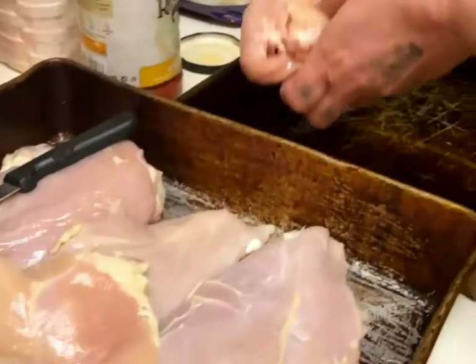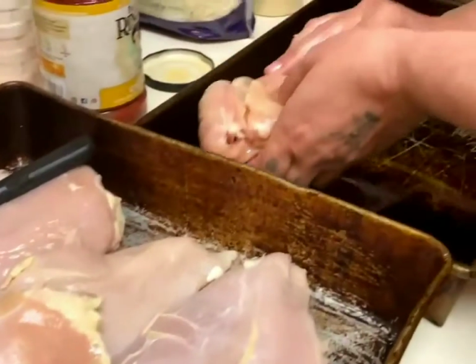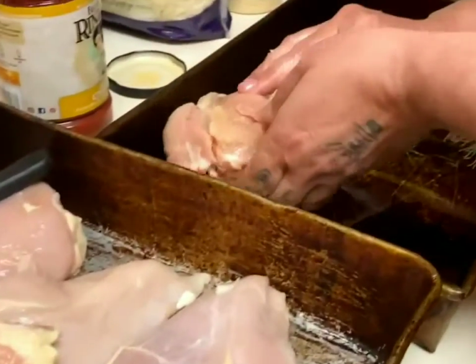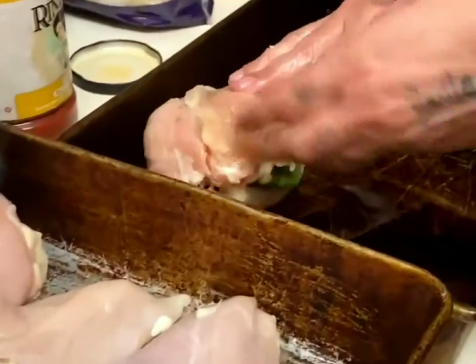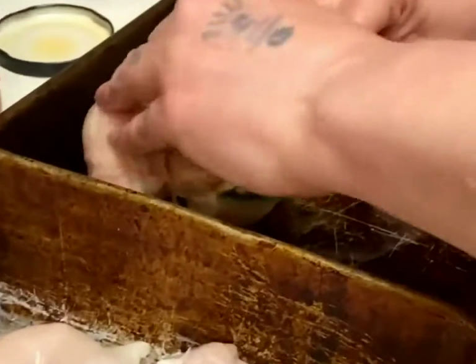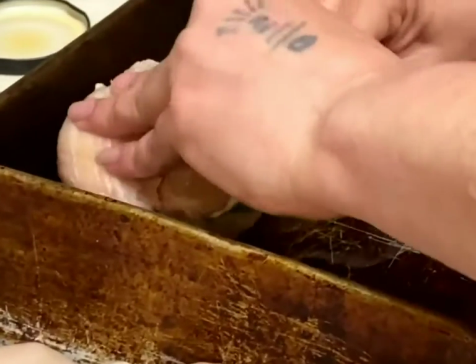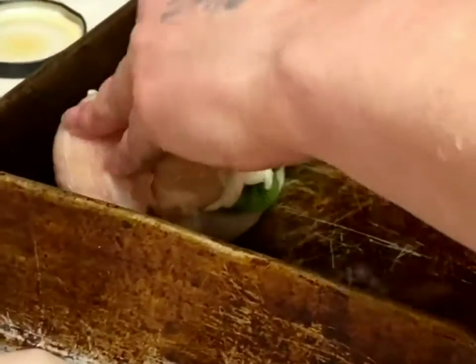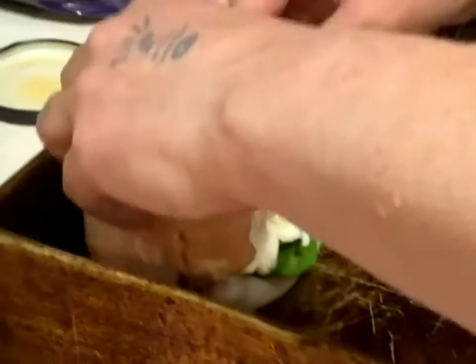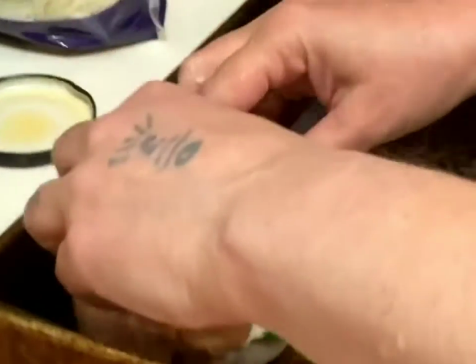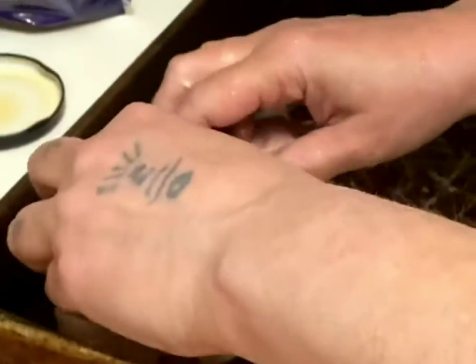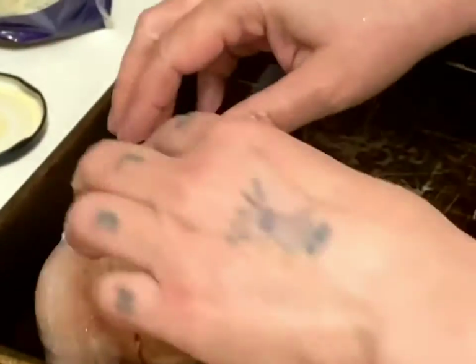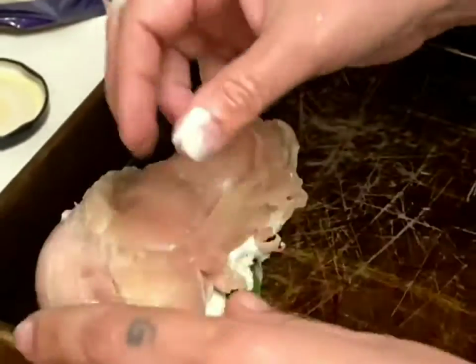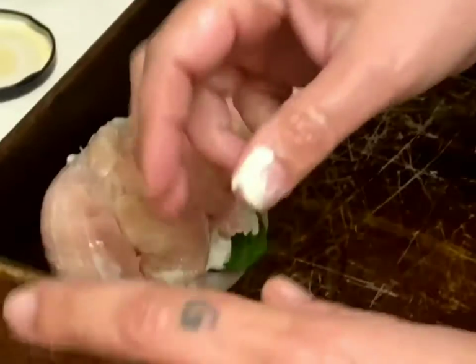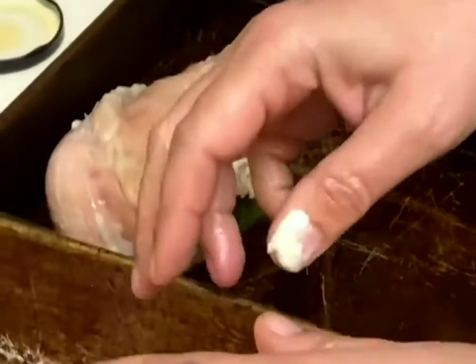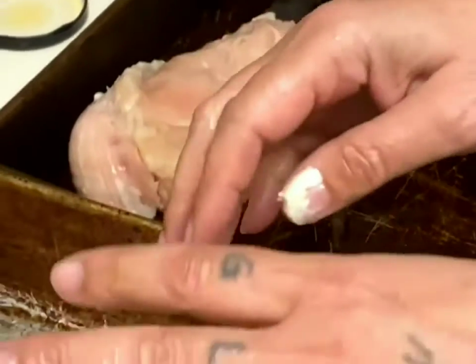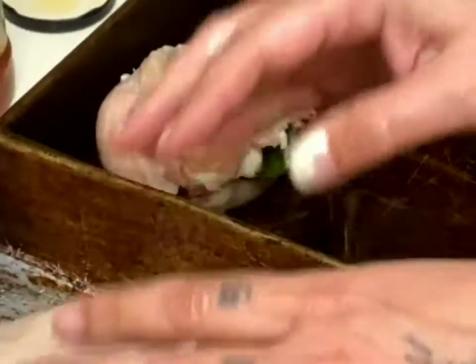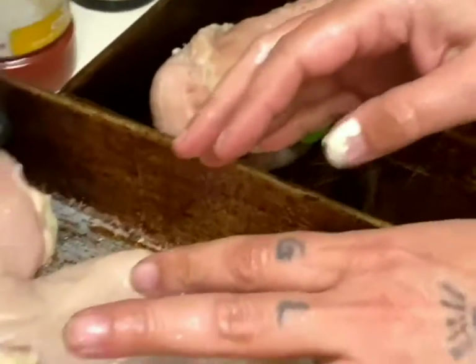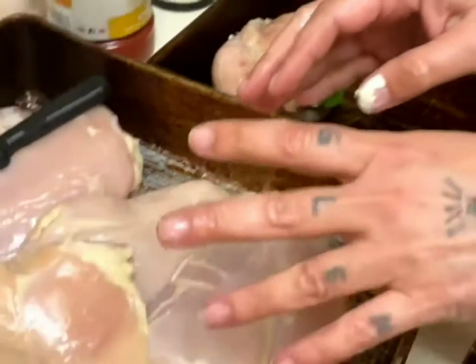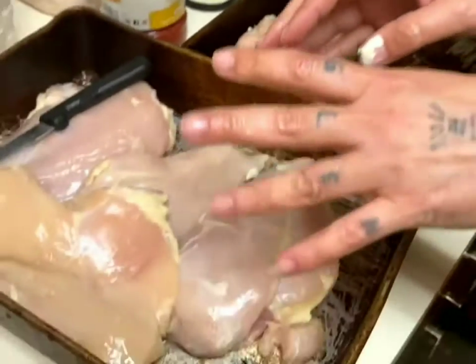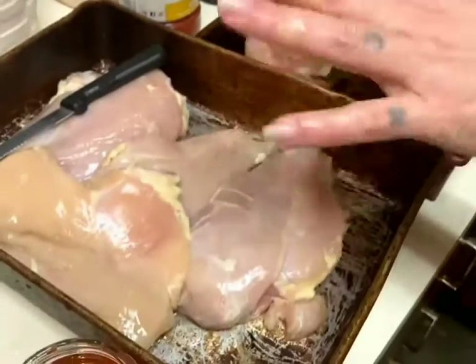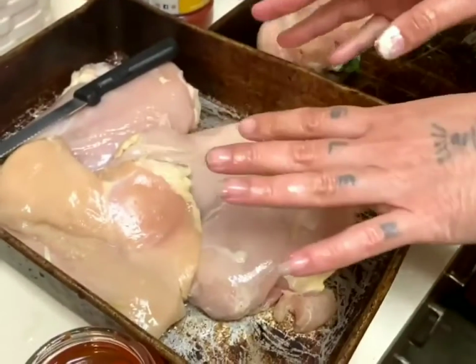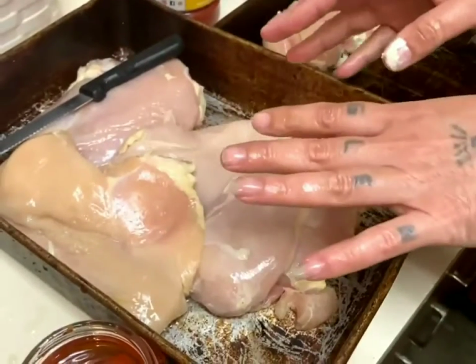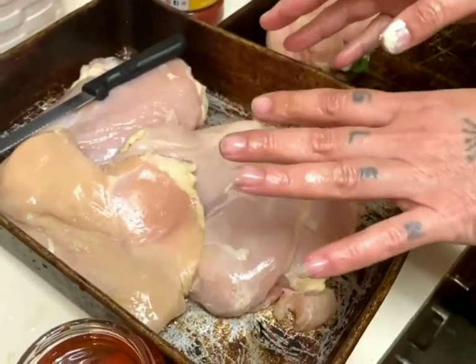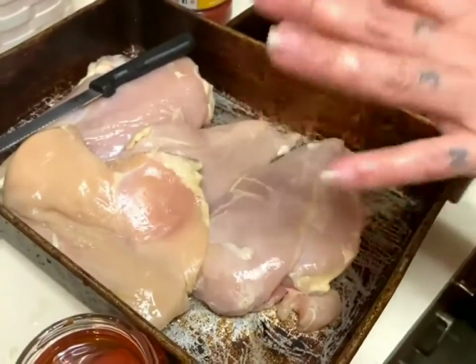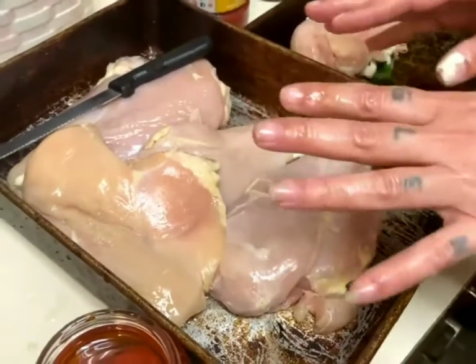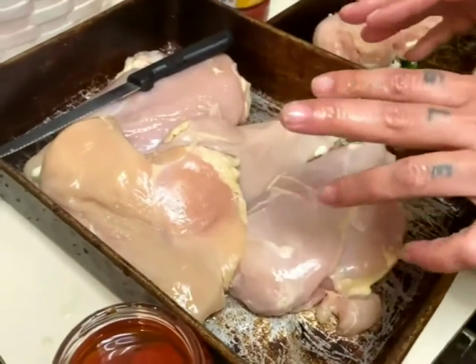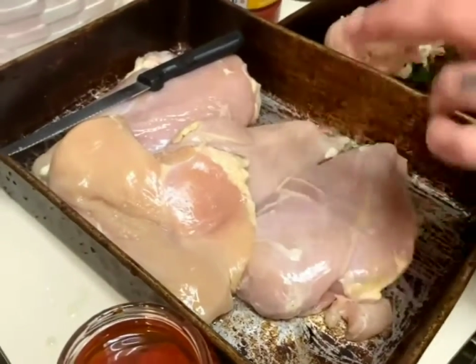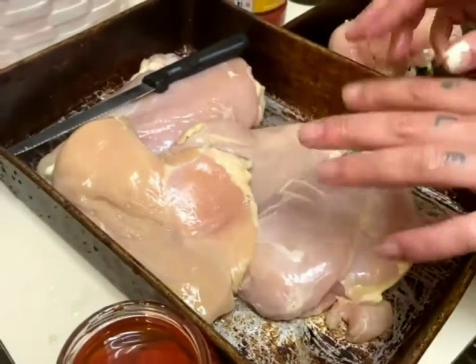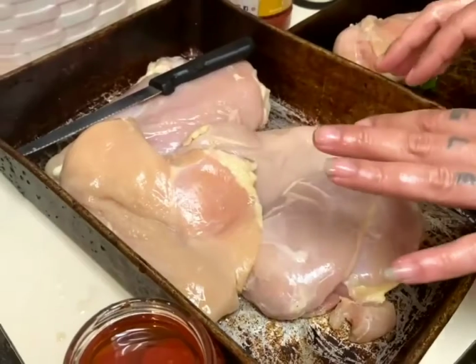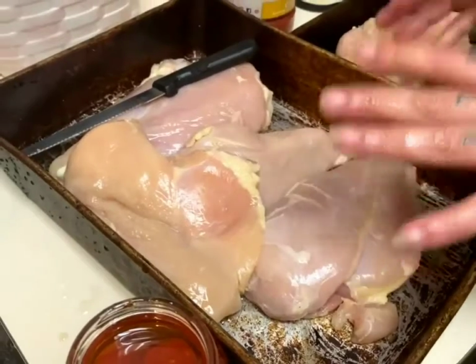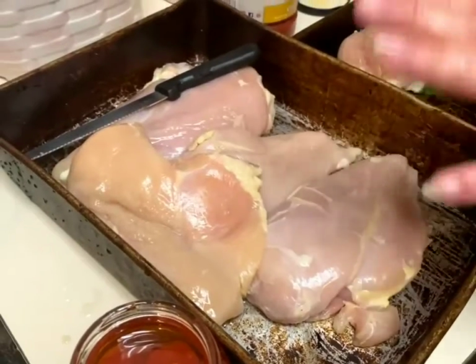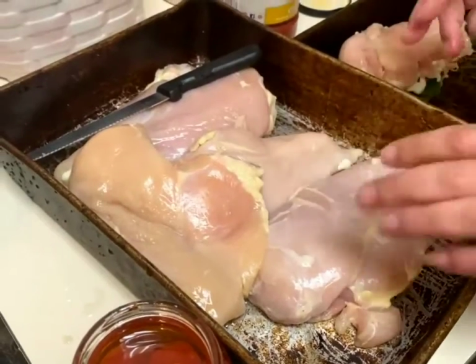I did grease the pan here, so I put that like that. Then I'm going to pause the camera and go ahead and prepare the other ones and I'll be right back.